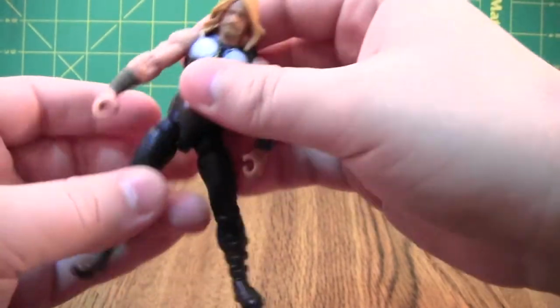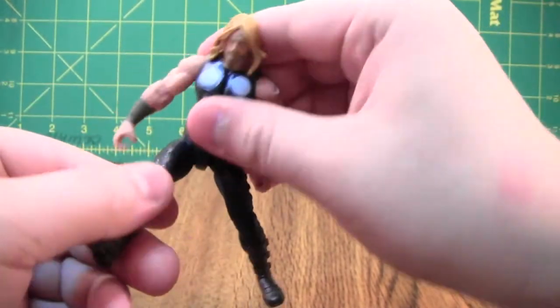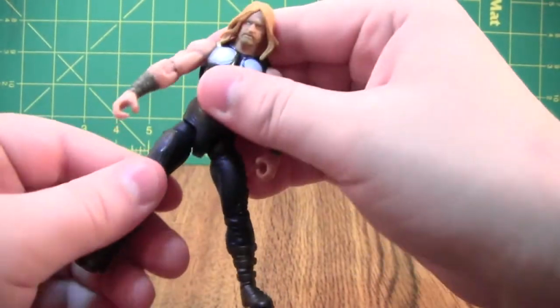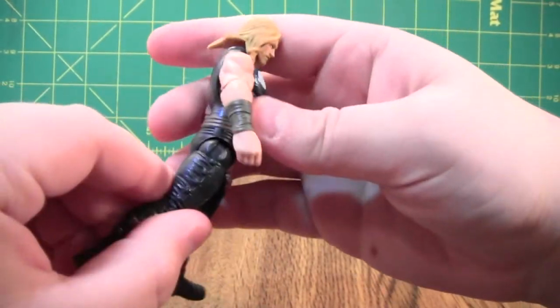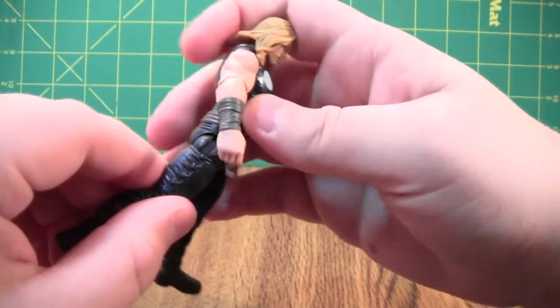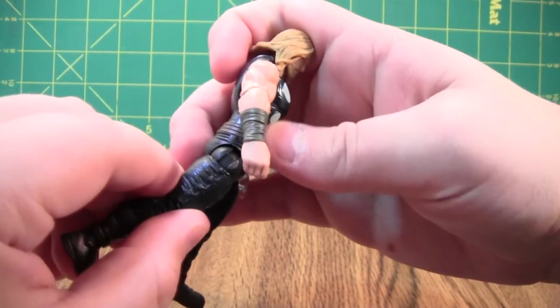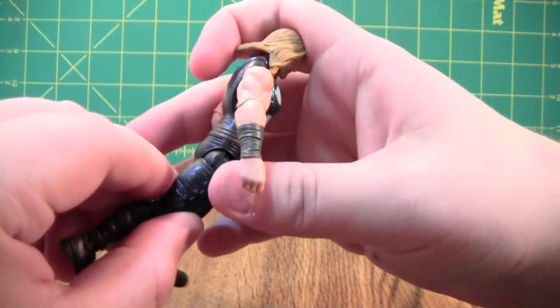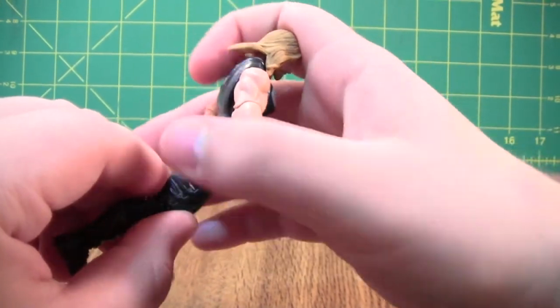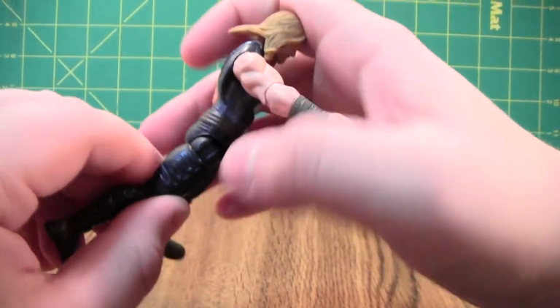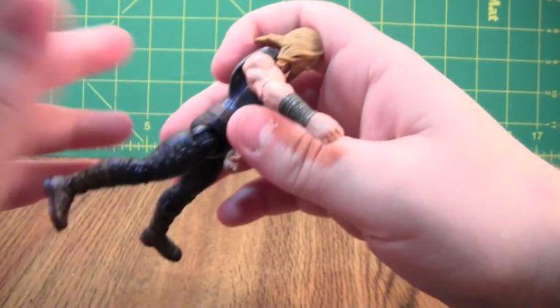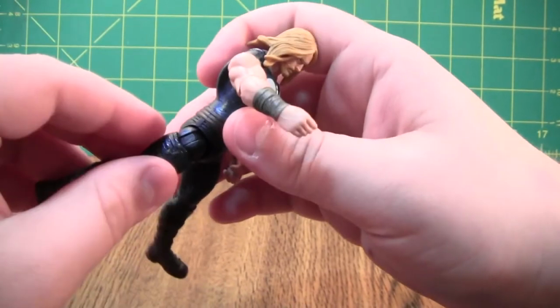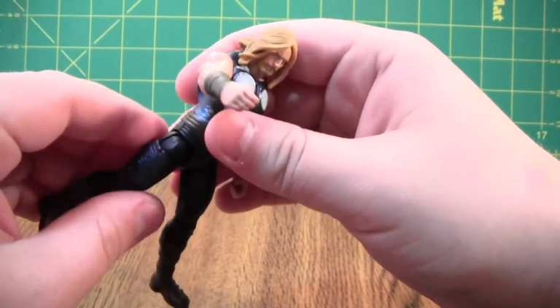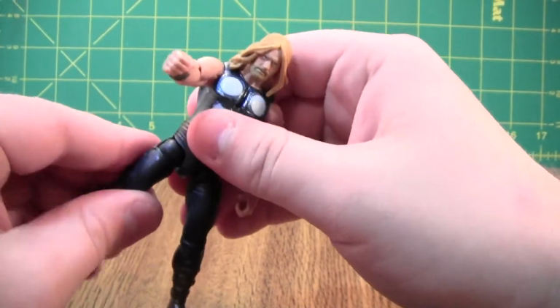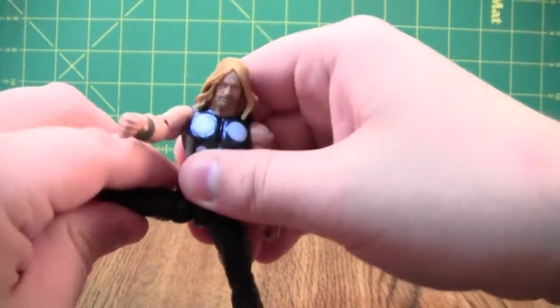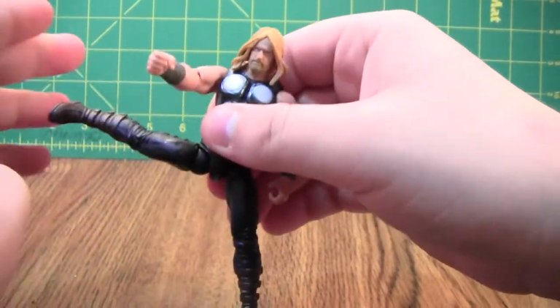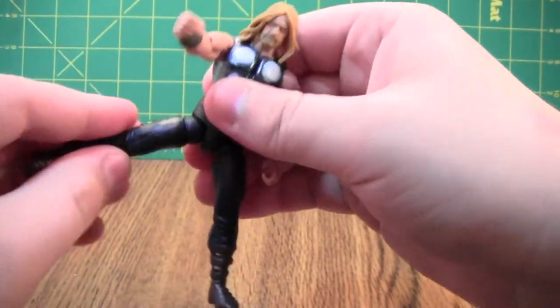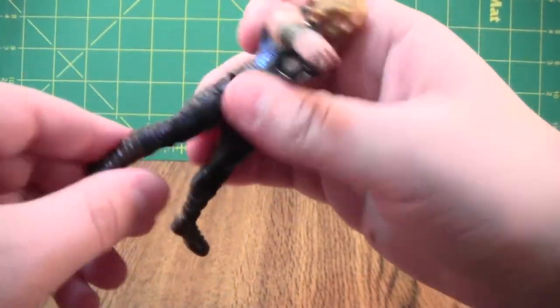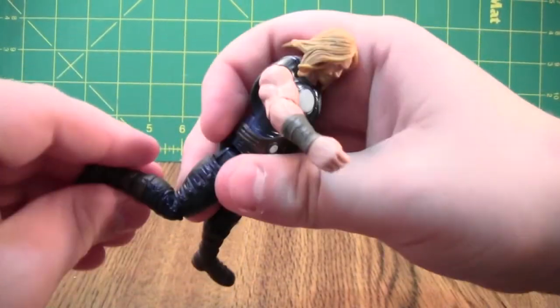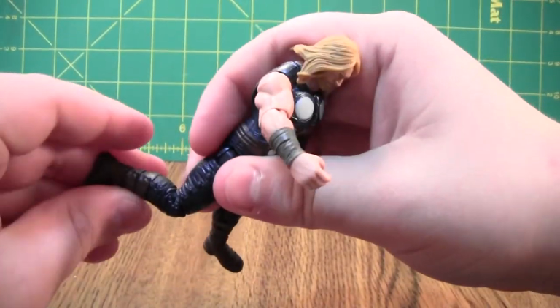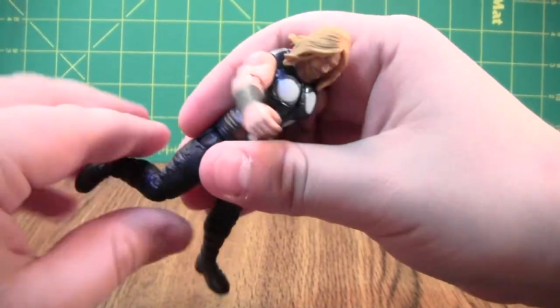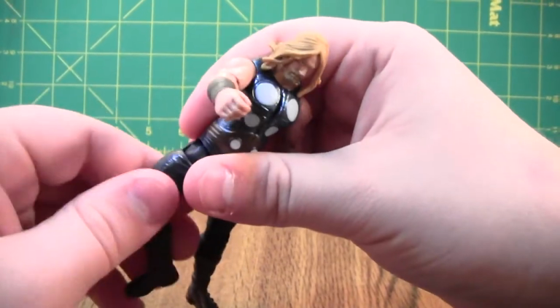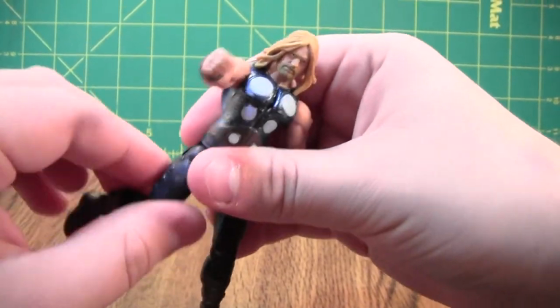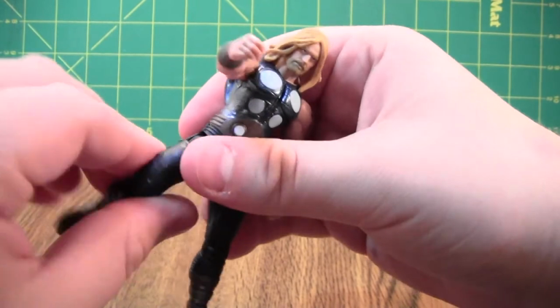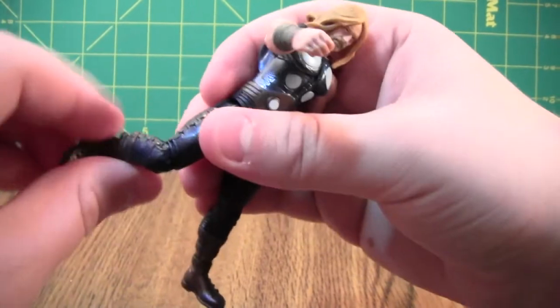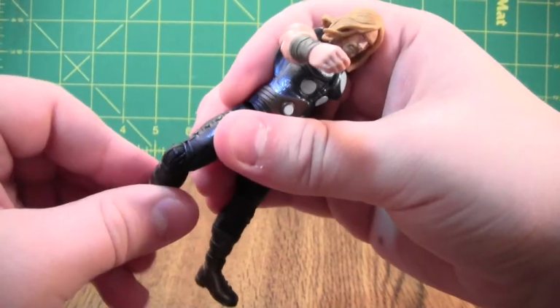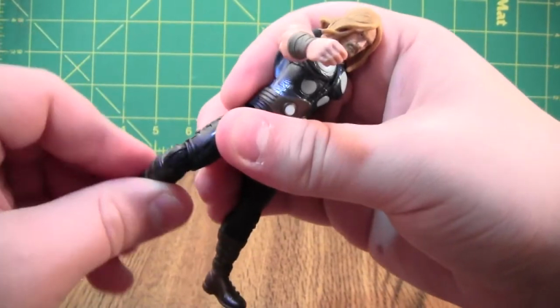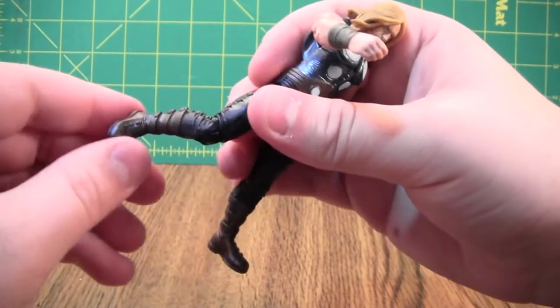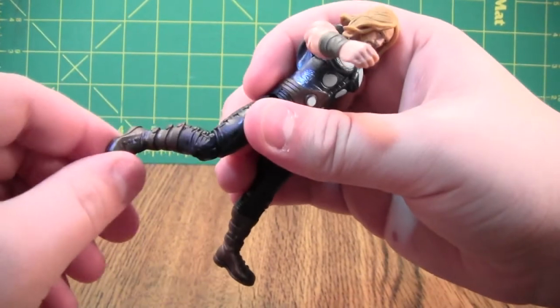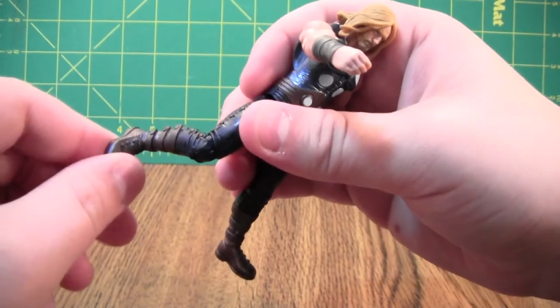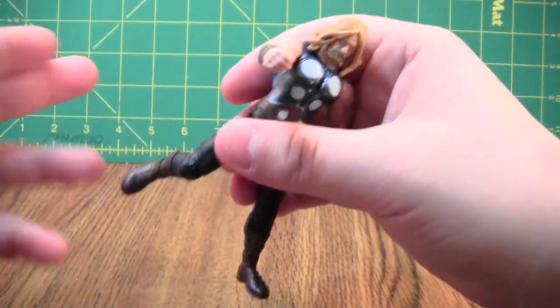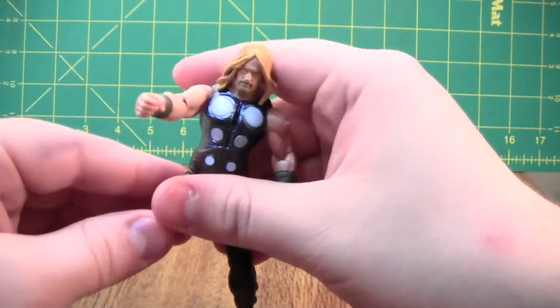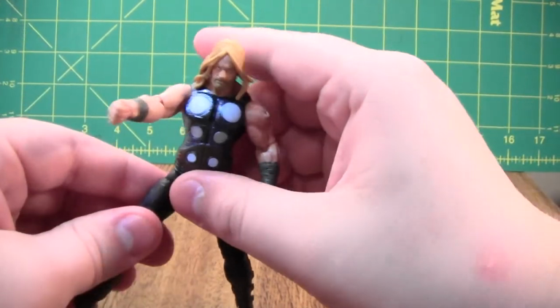The legs will go forward, not much back — that's a little bit of a problem. They'll go out, bend at the knee, rotate above the knee in two places, and nothing at the foot.